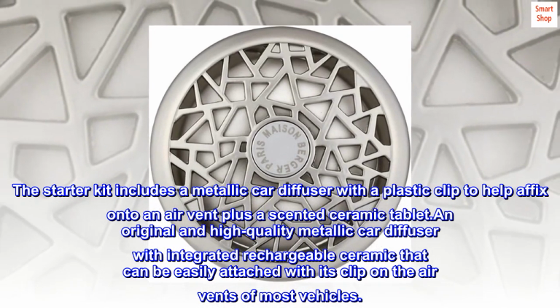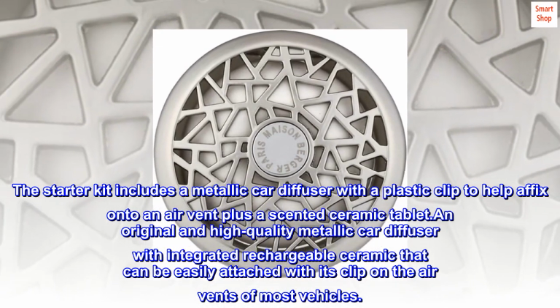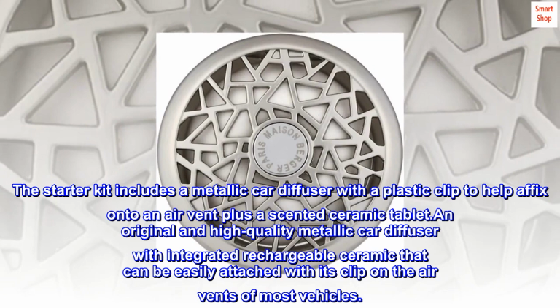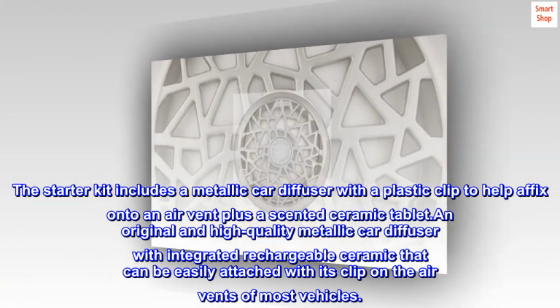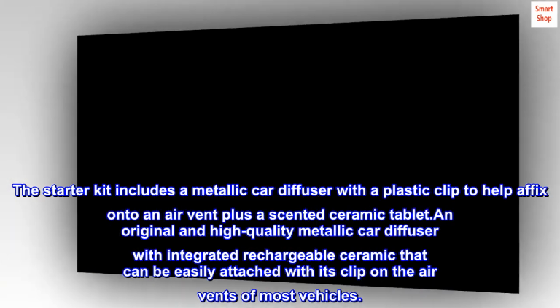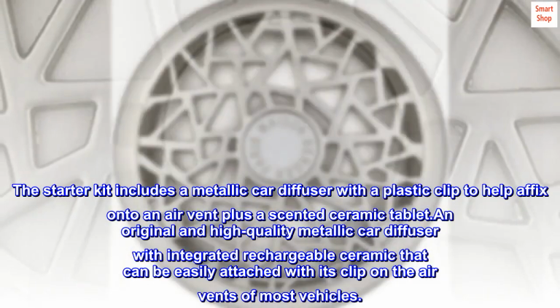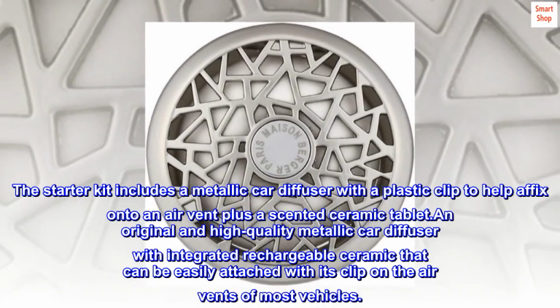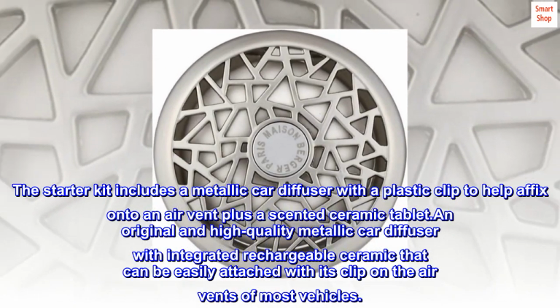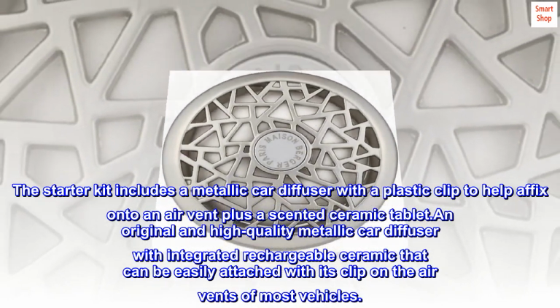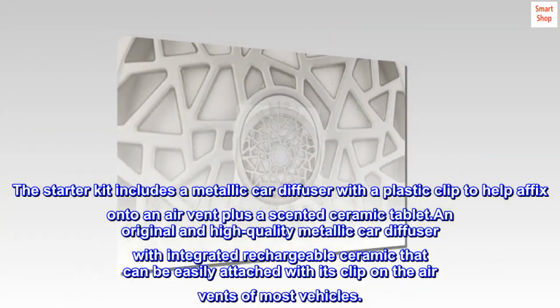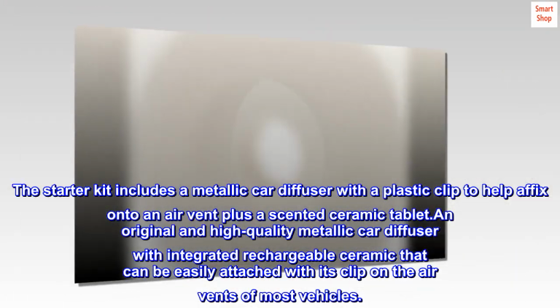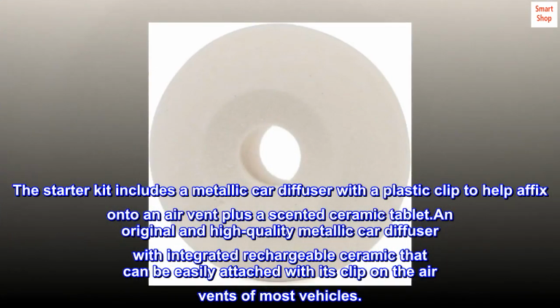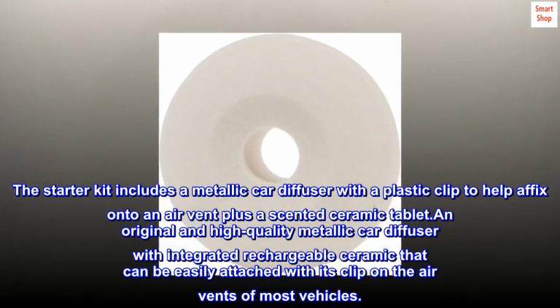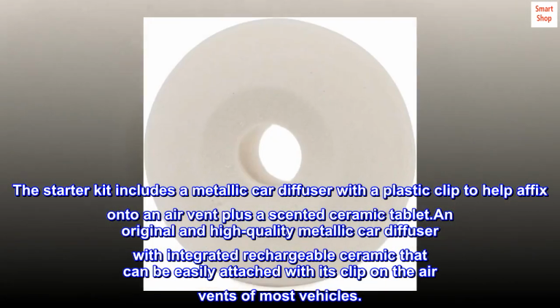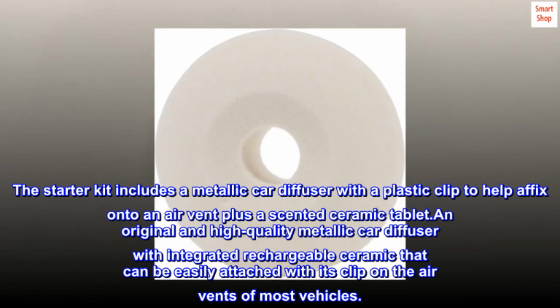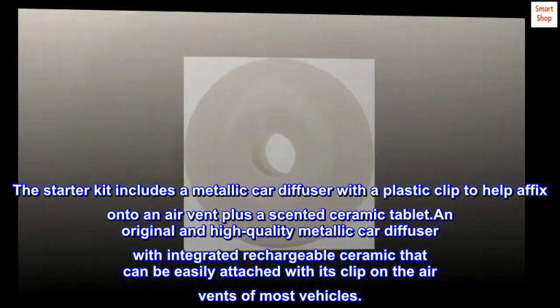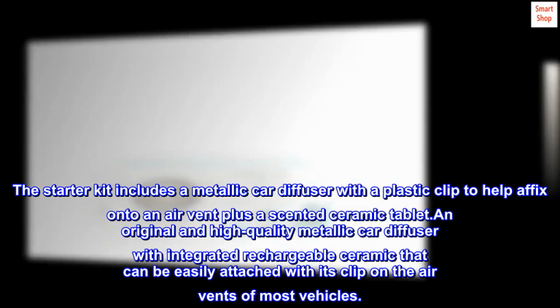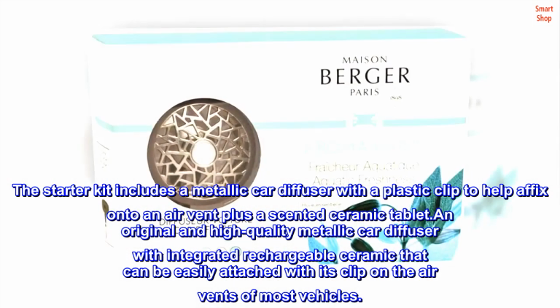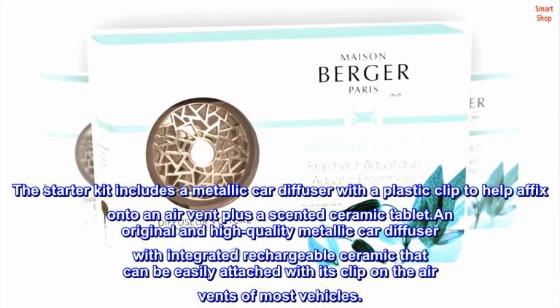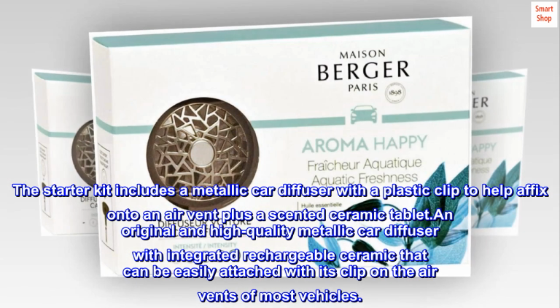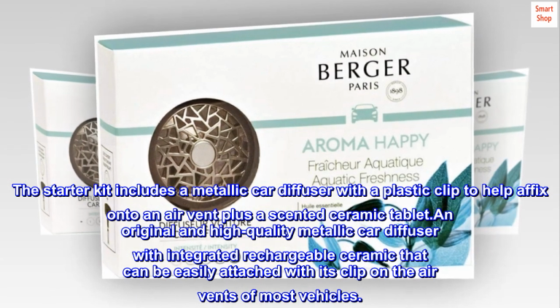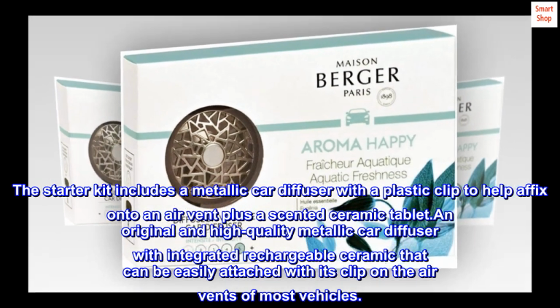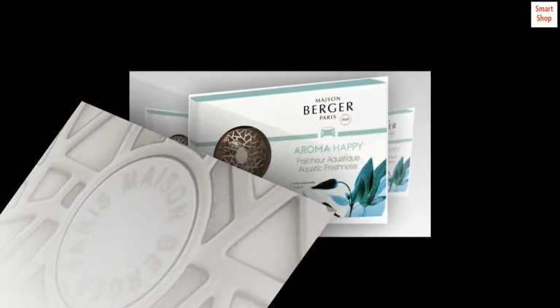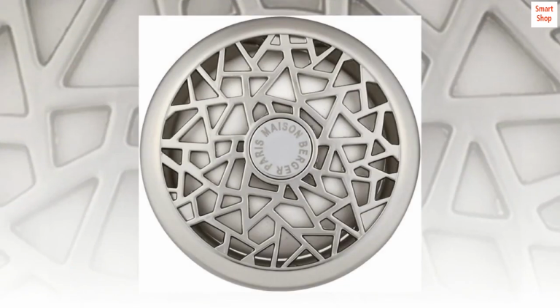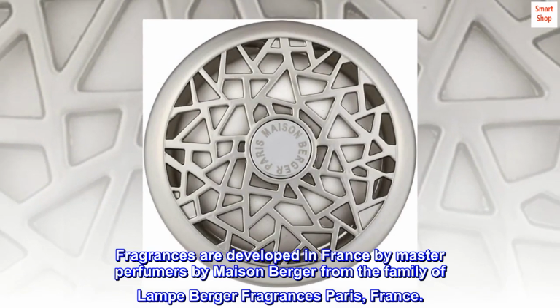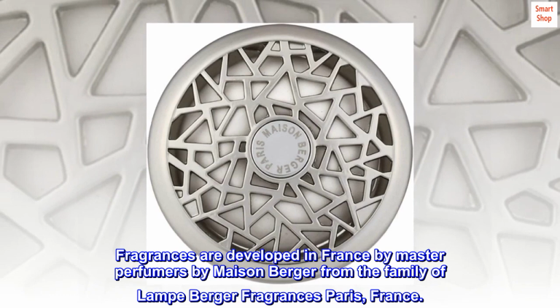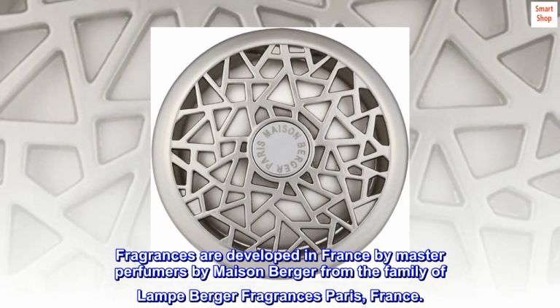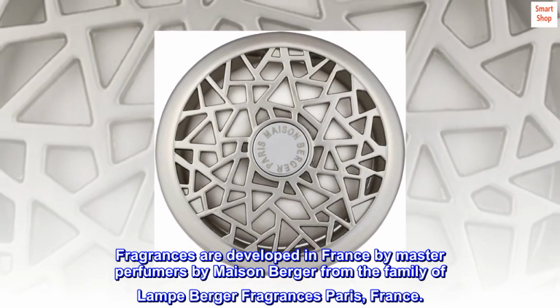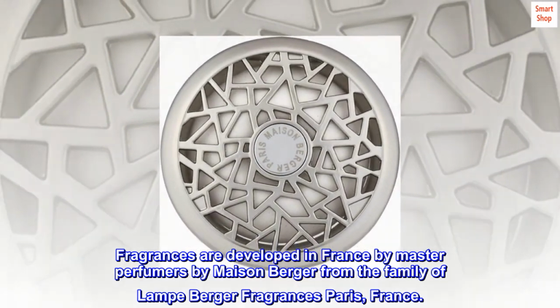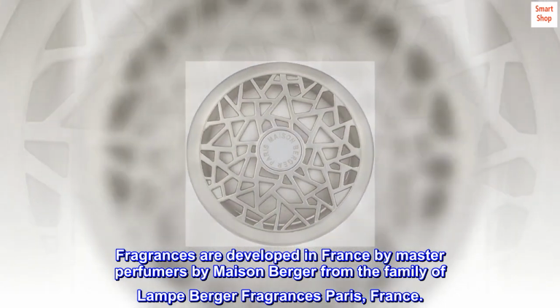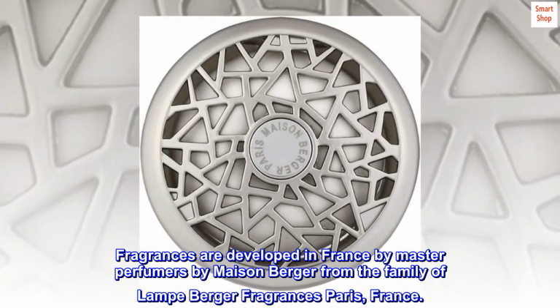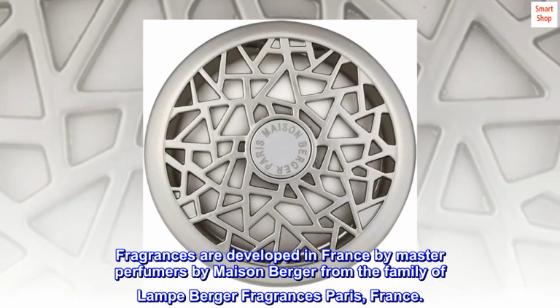An original and high quality metallic car diffuser with integrated rechargeable ceramic that can be easily attached with its clip on the air vents of most vehicles. Fragrances are developed in France by master perfumers by Maison Burger.